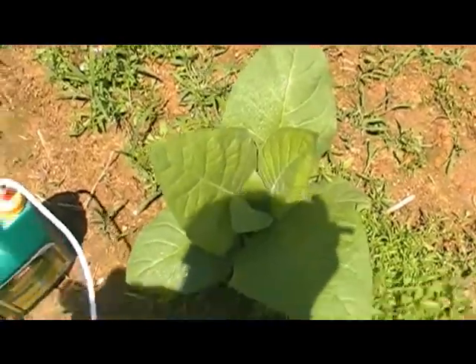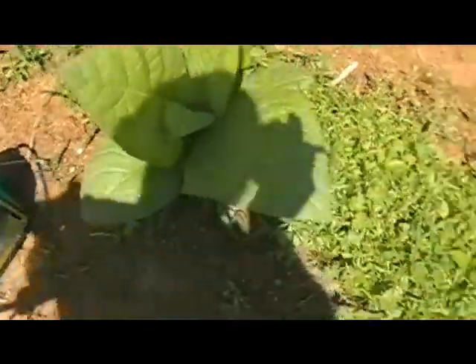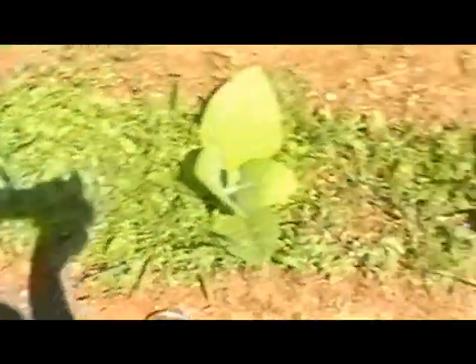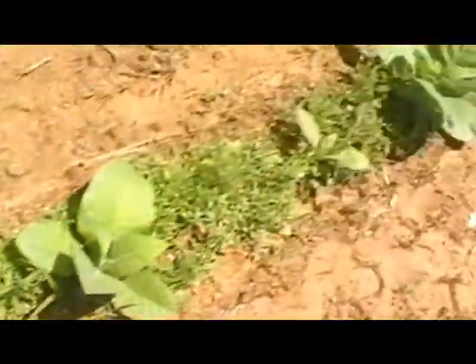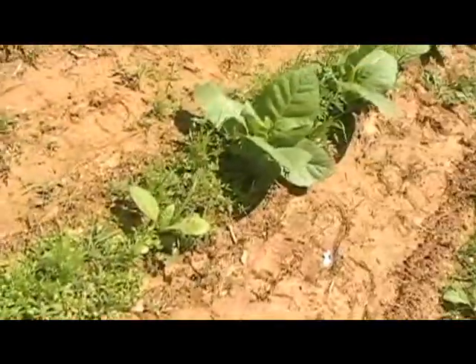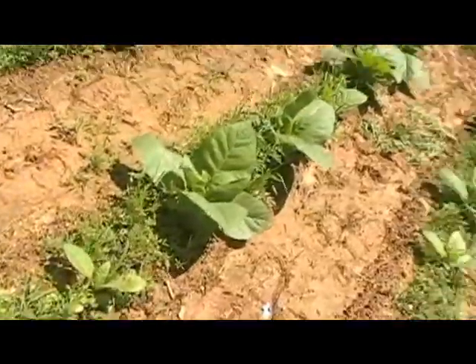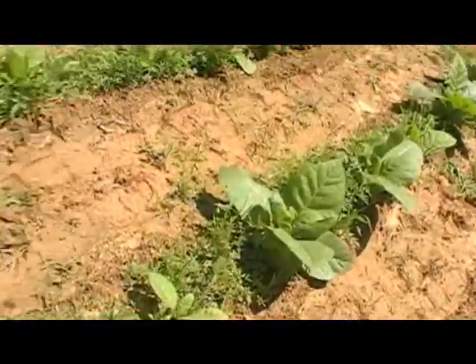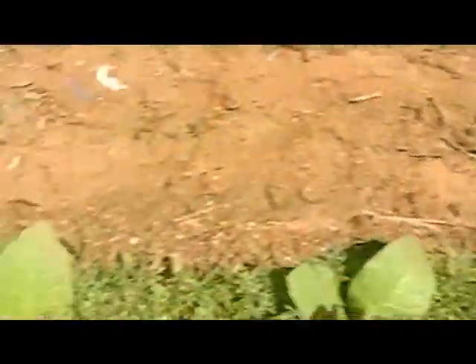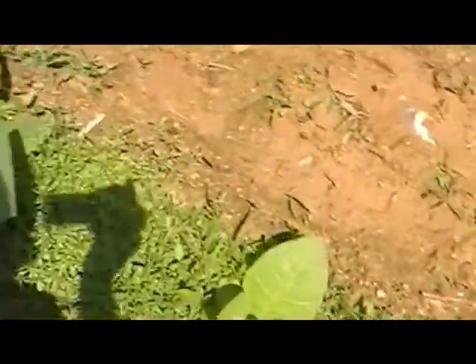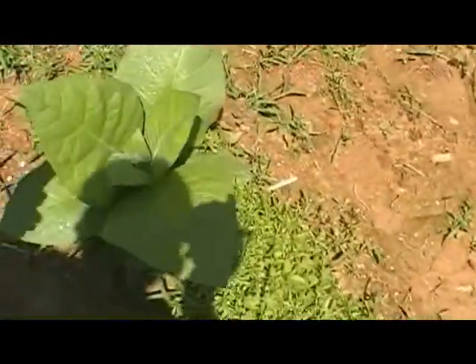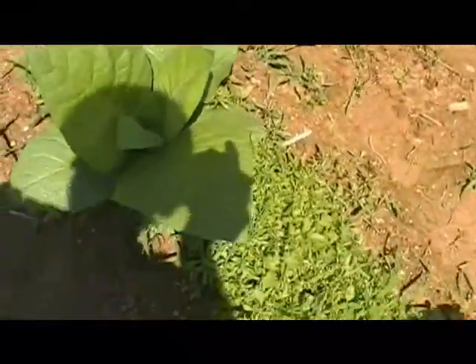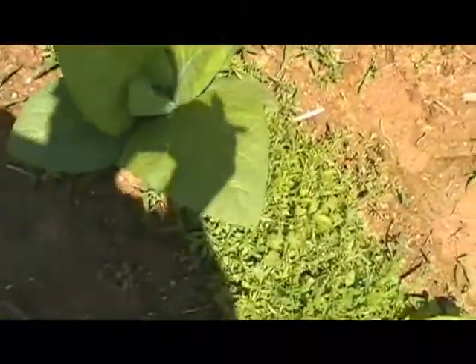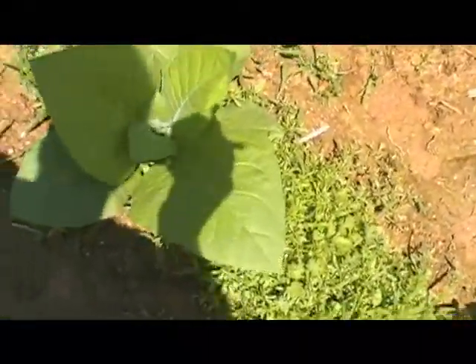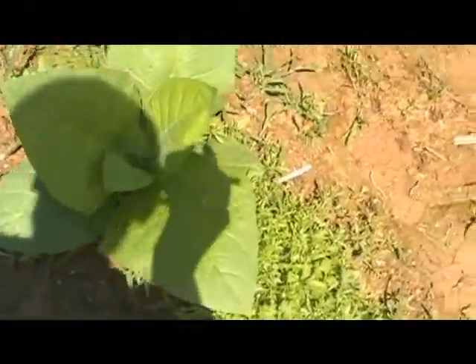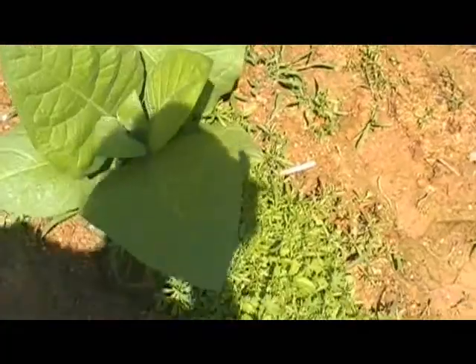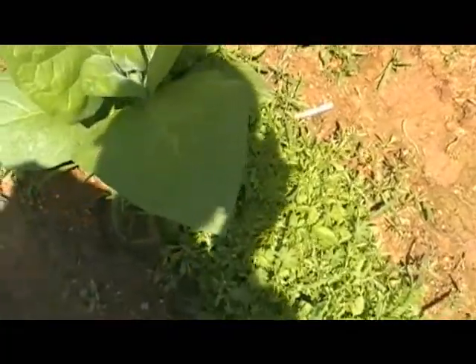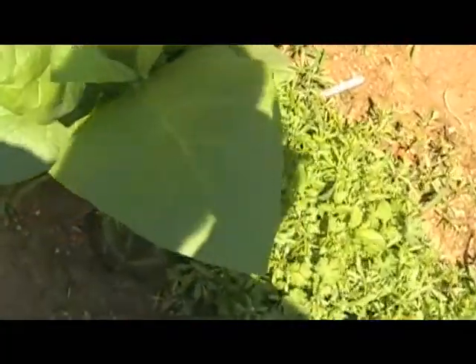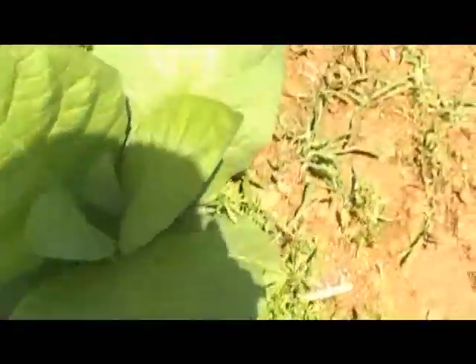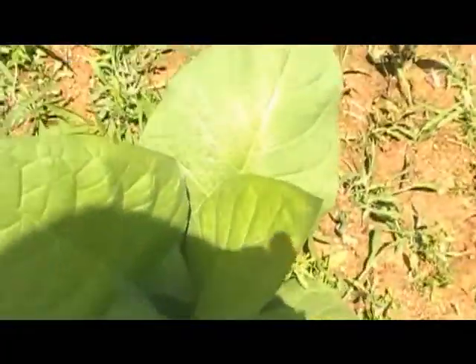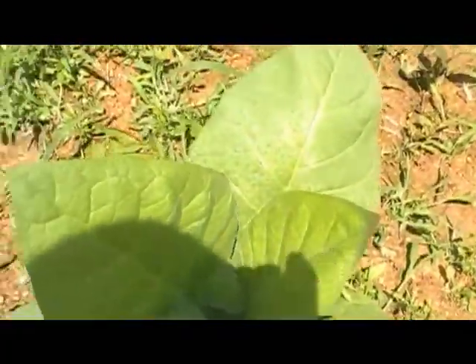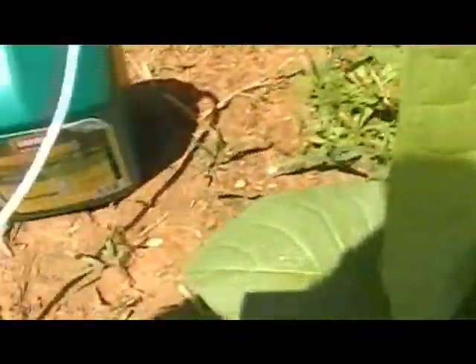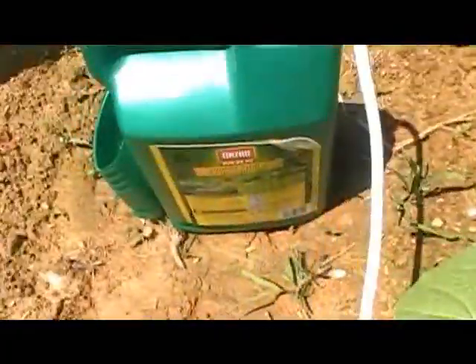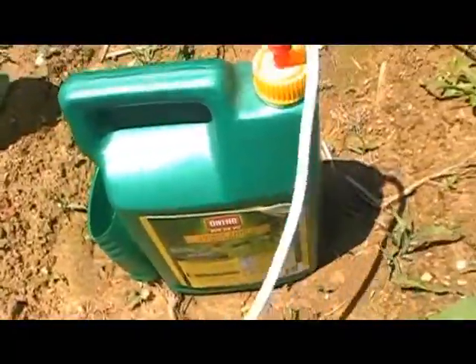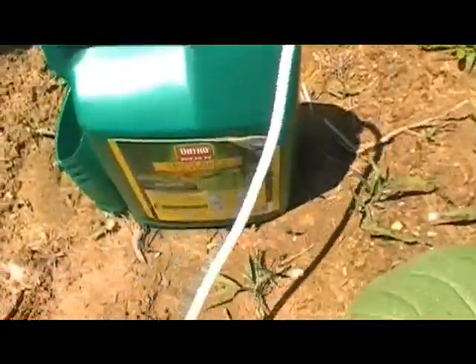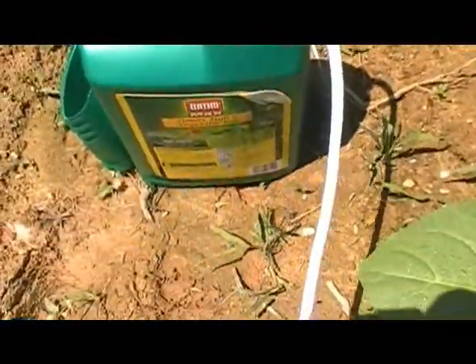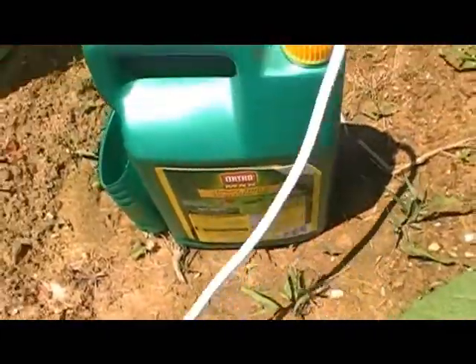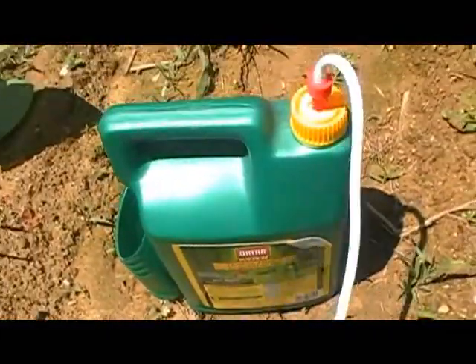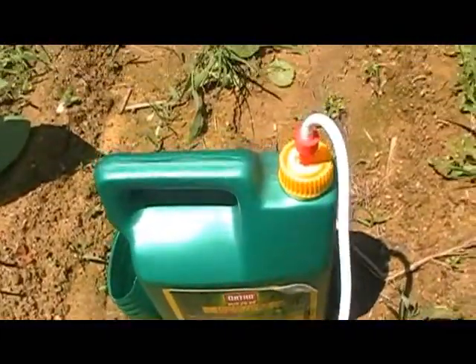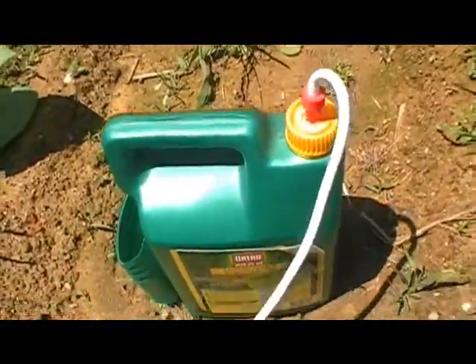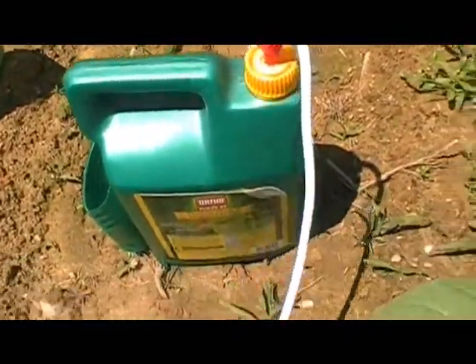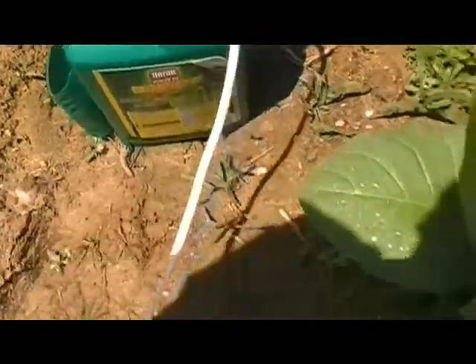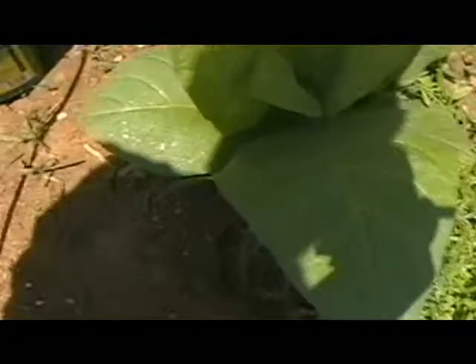Hello, this is IronHead41. I want to show you how to spray a tobacco plant. I'm just using regular Ortho. You can get it at Lowe's. Pretty cheap.